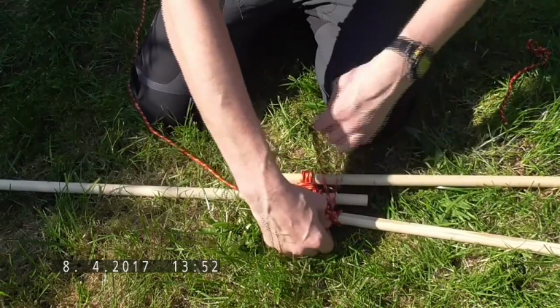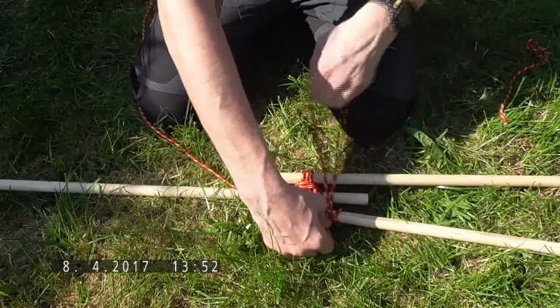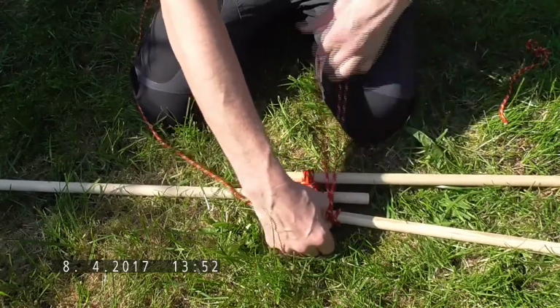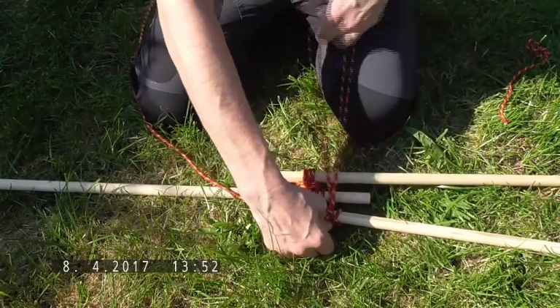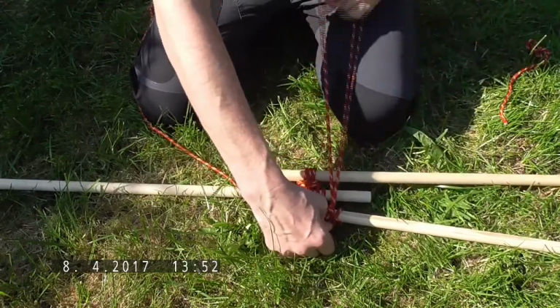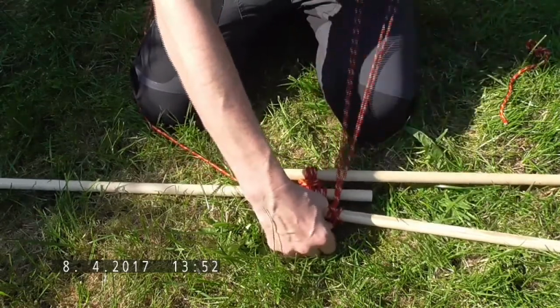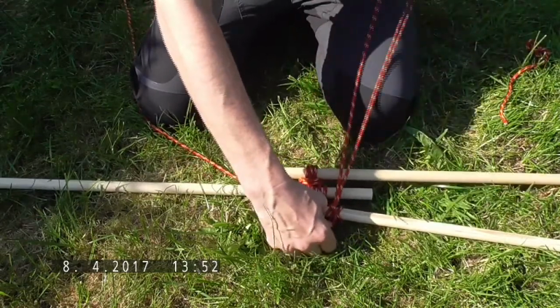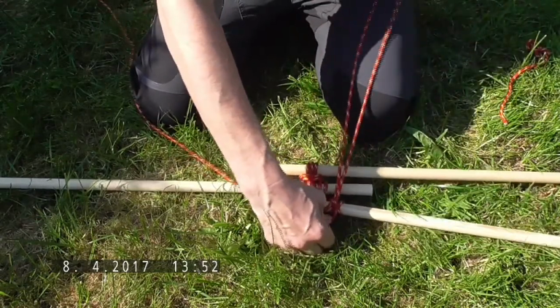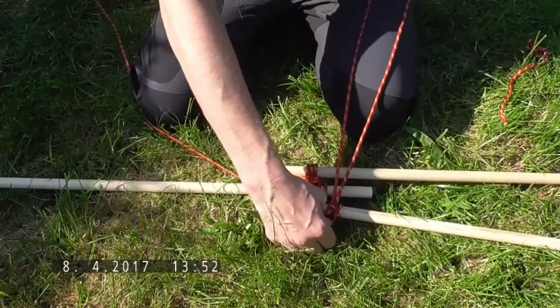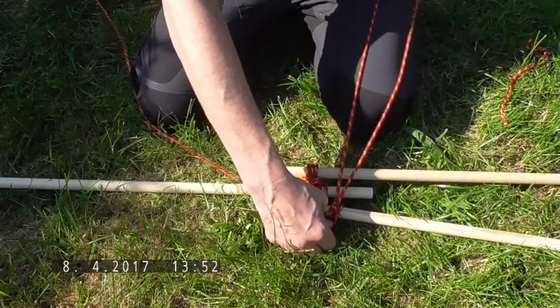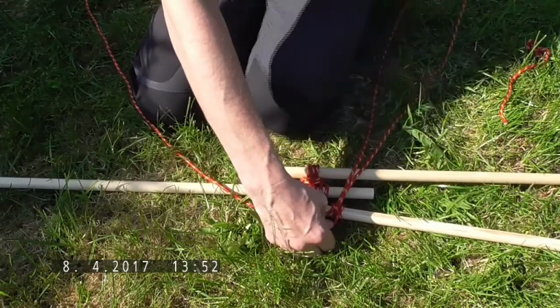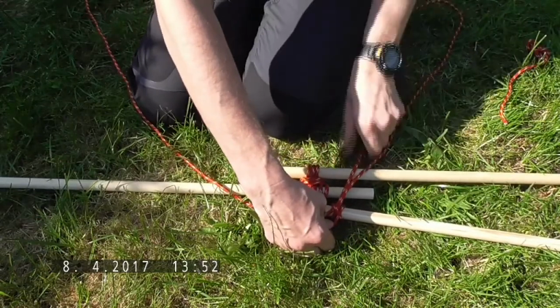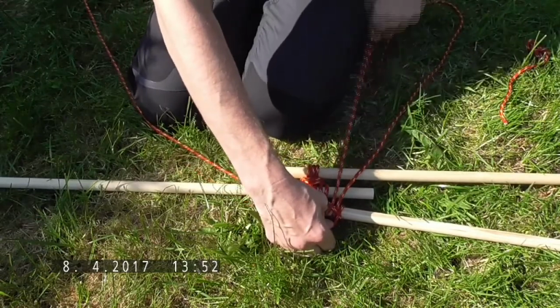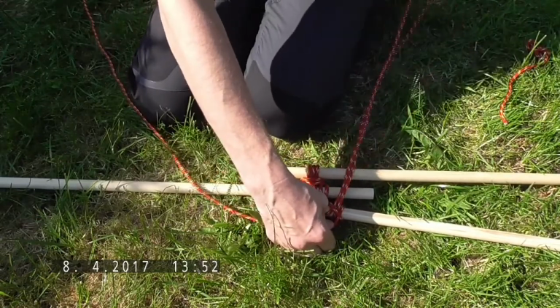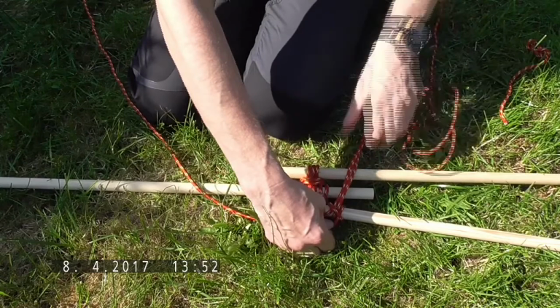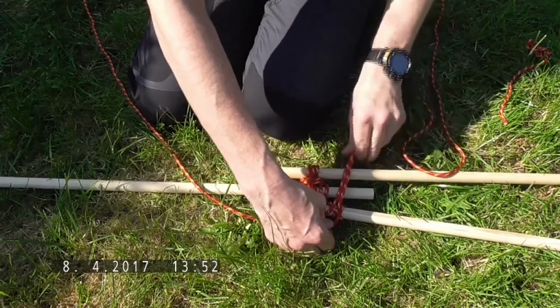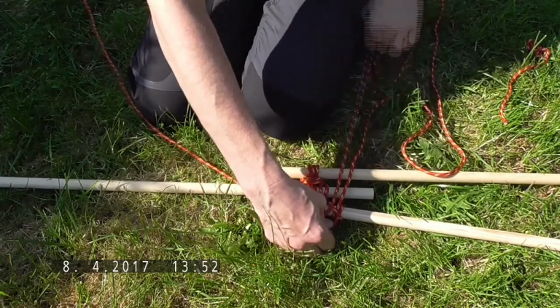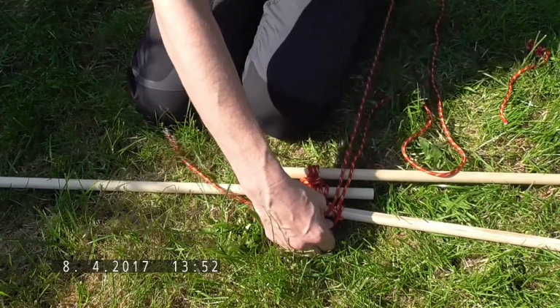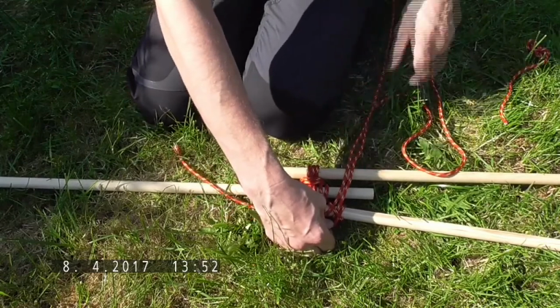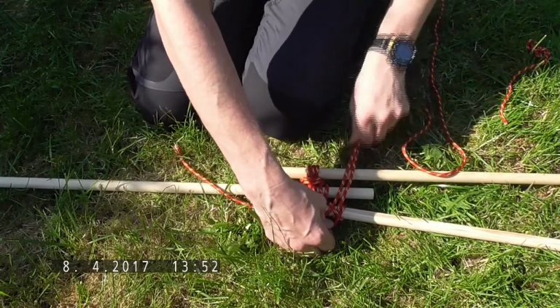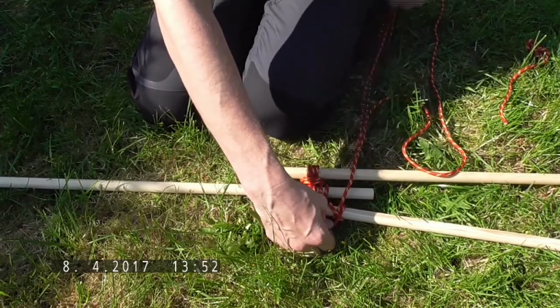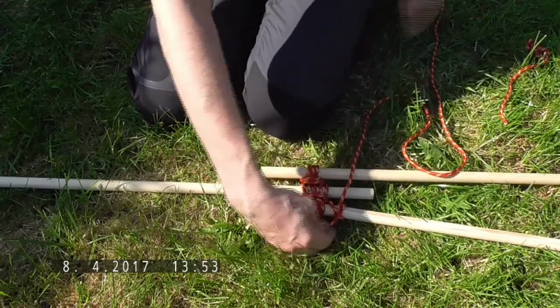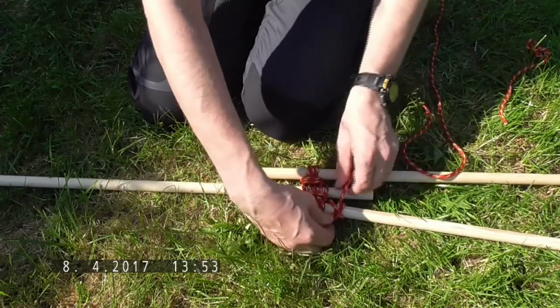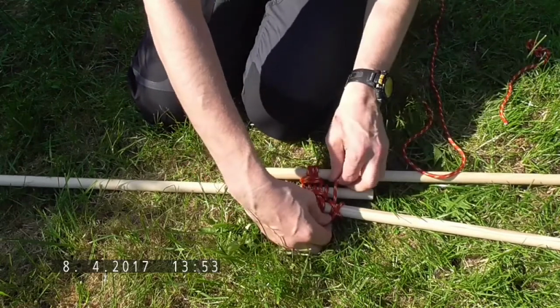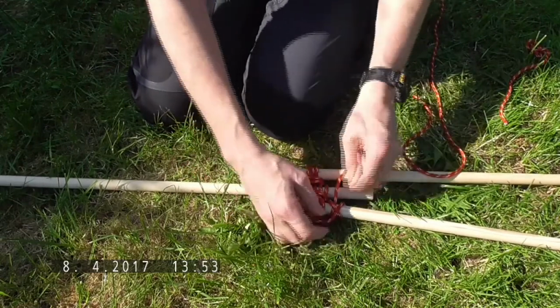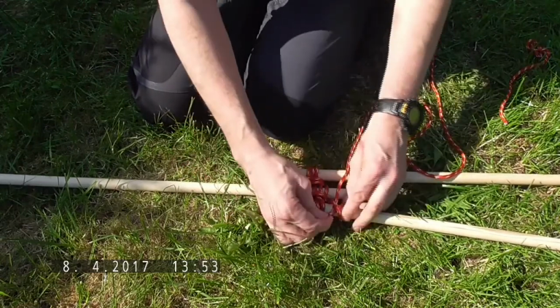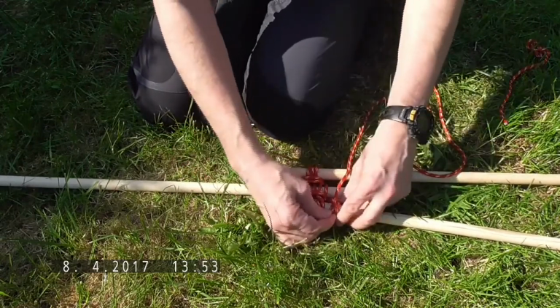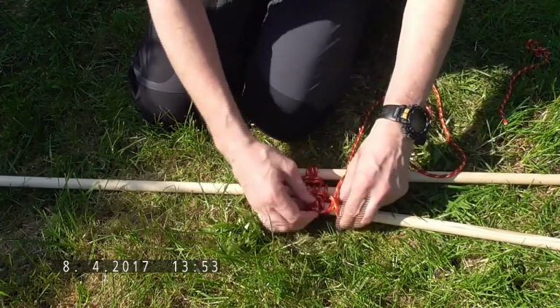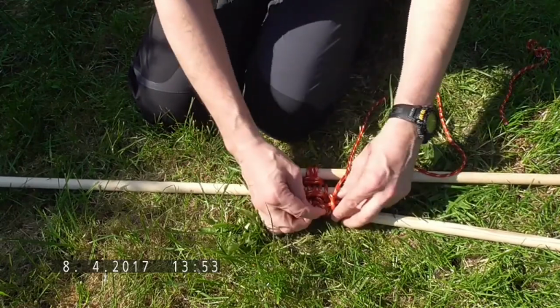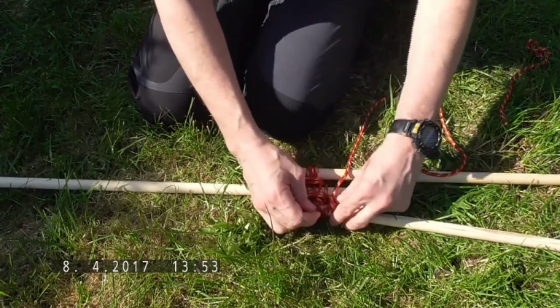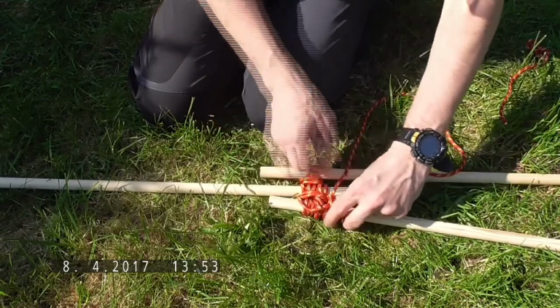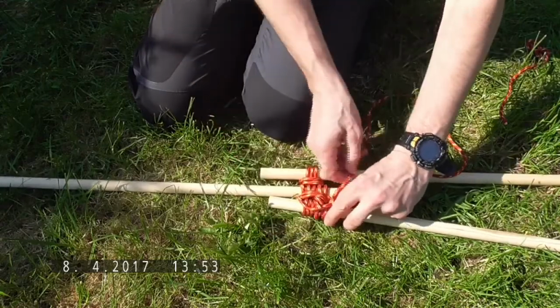Pull it through, and as you can see we've got our clove hitch, so we can just tighten it down here like this.